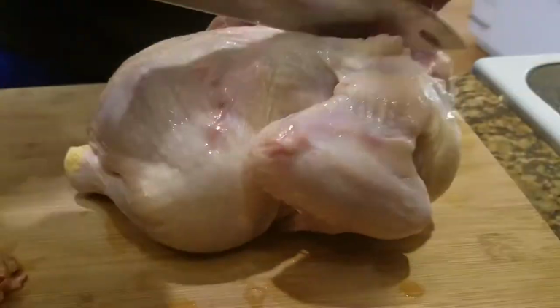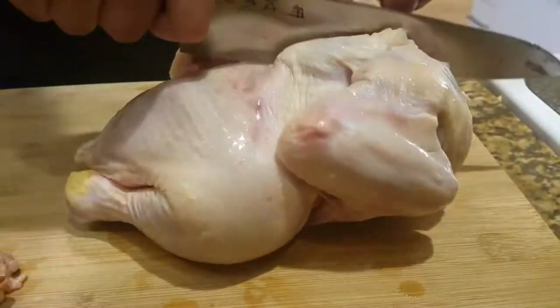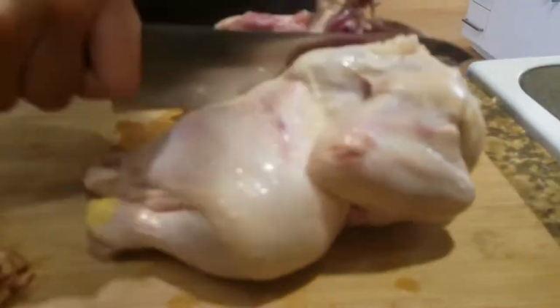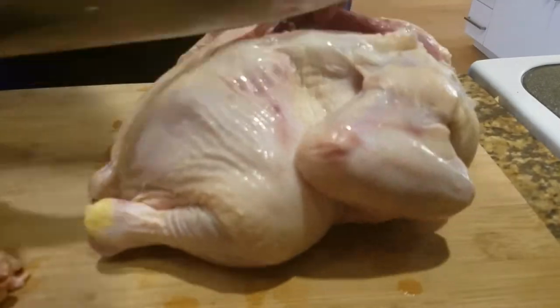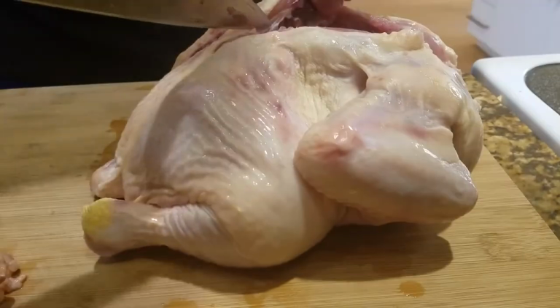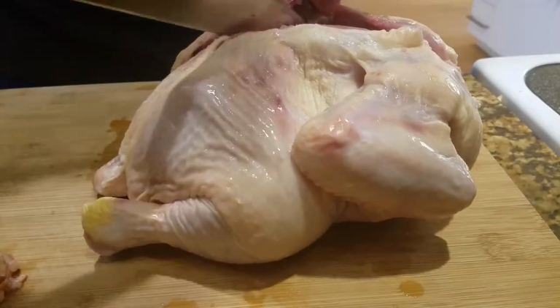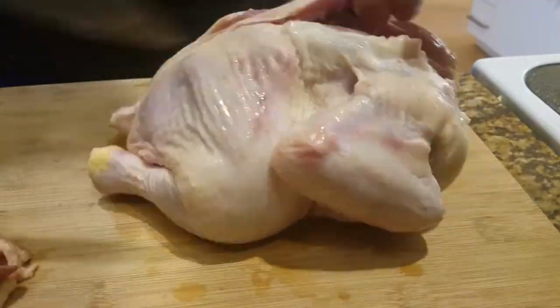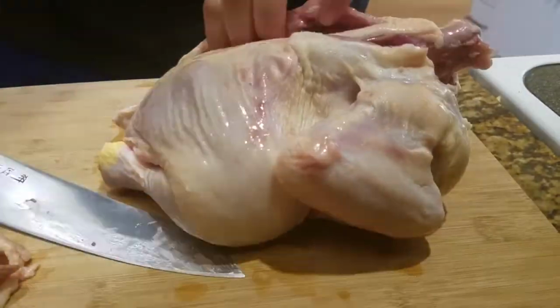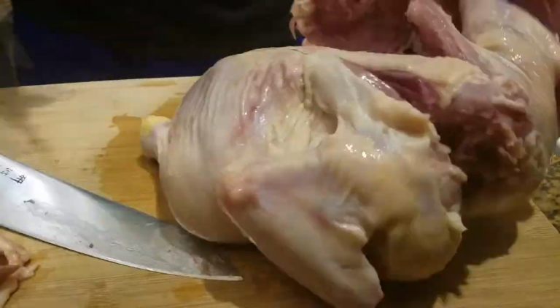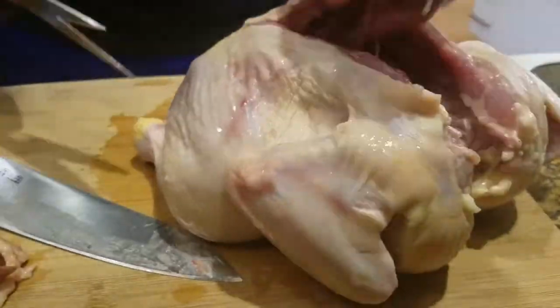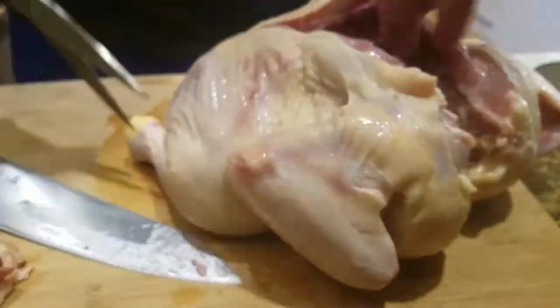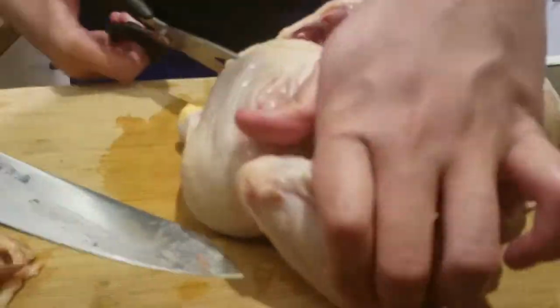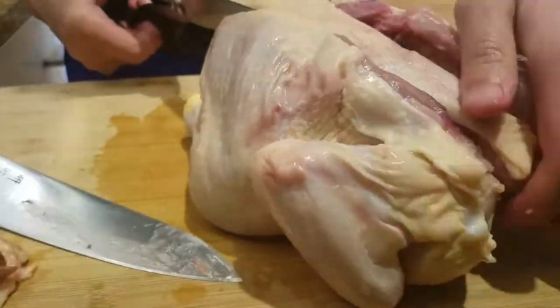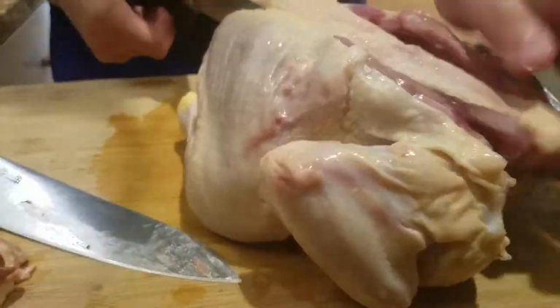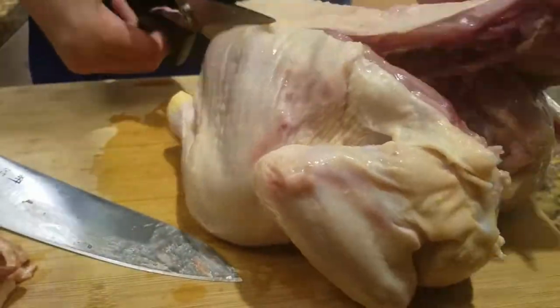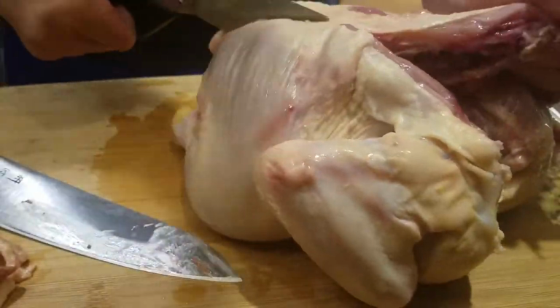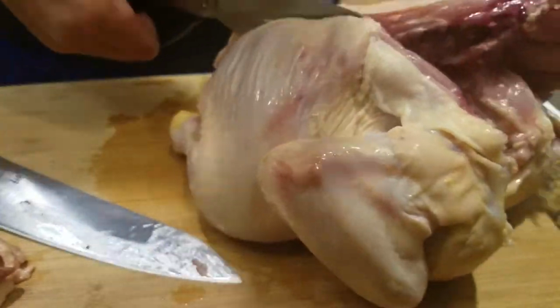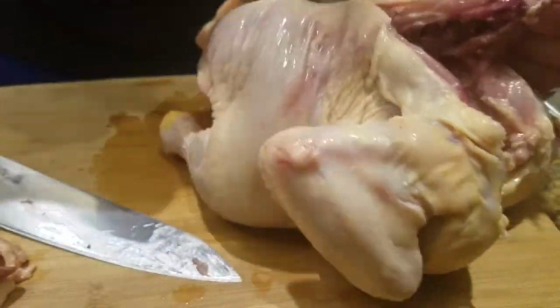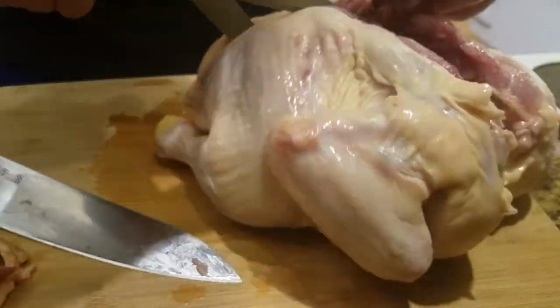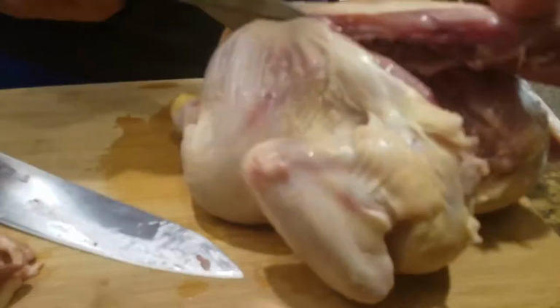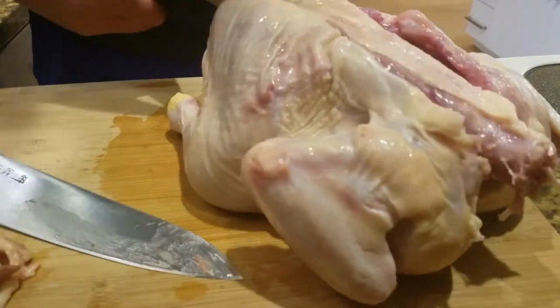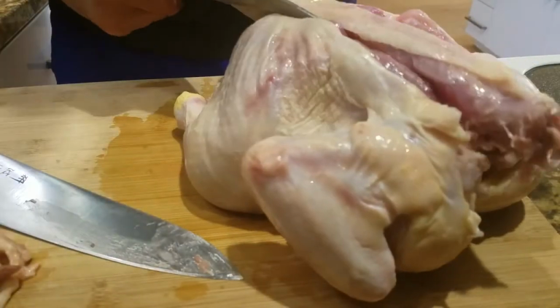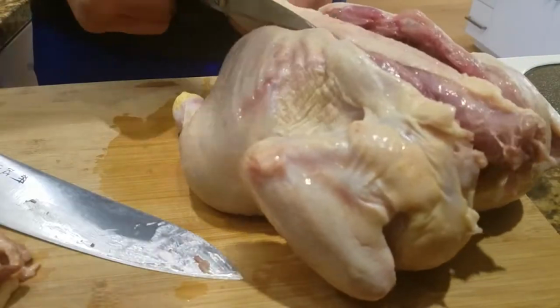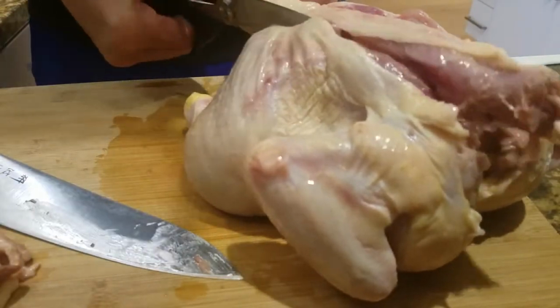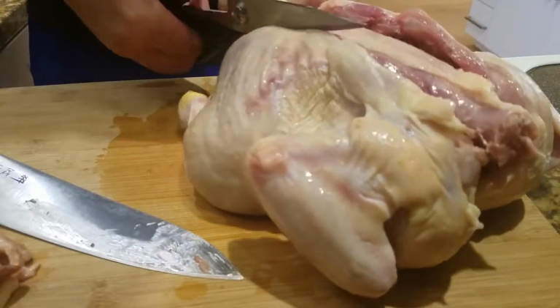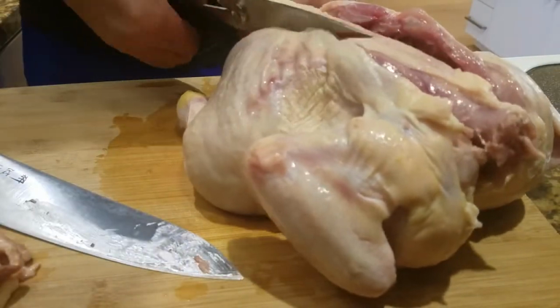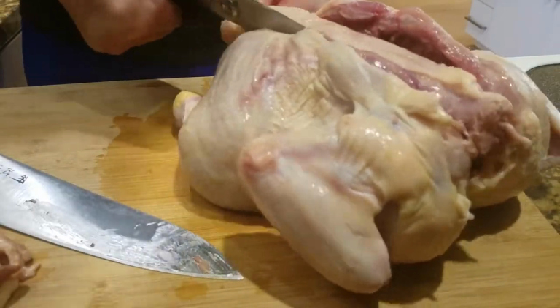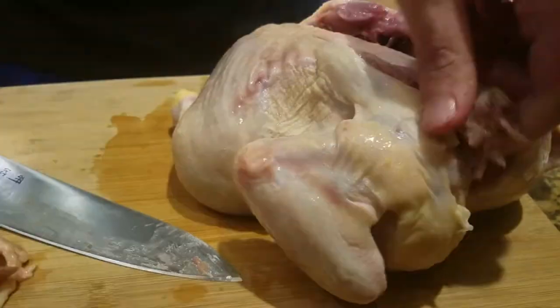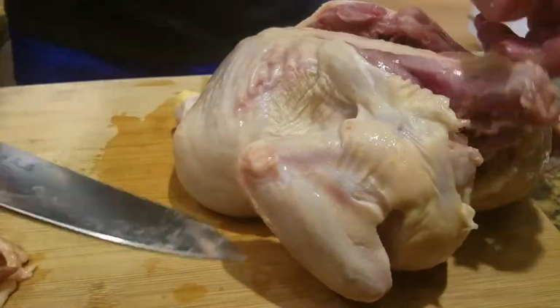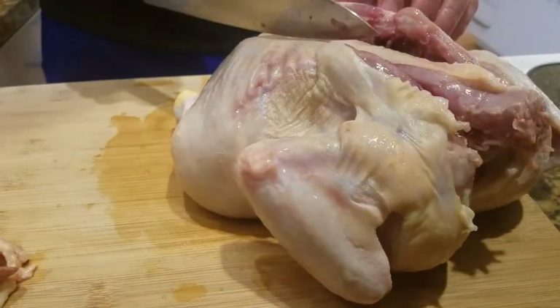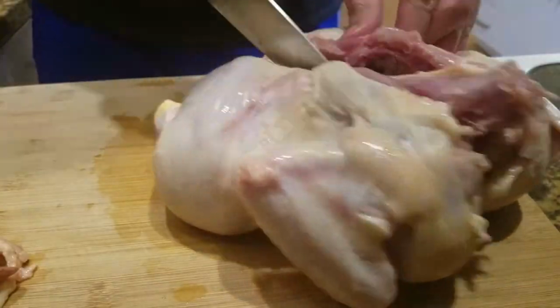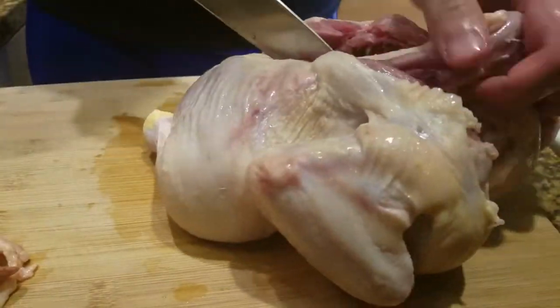She just gave me all the items used for the soup, so I don't really know the exact measurements or anything. I just had to wing it.